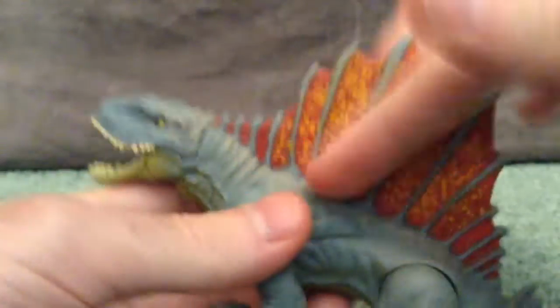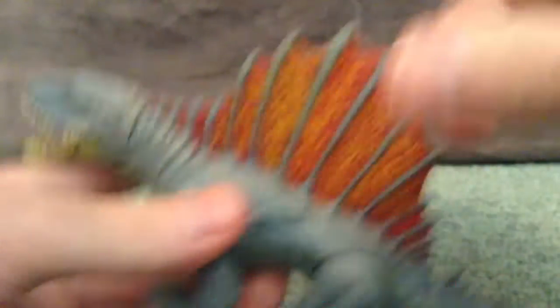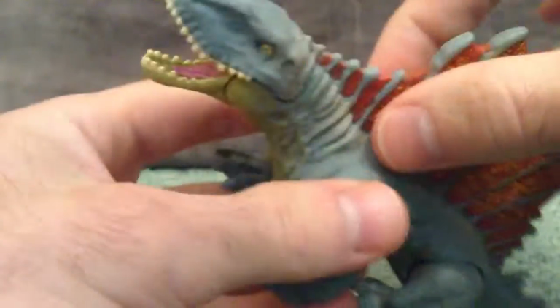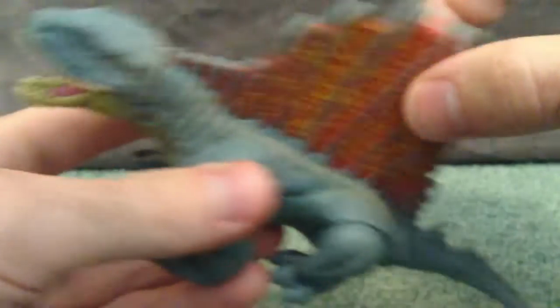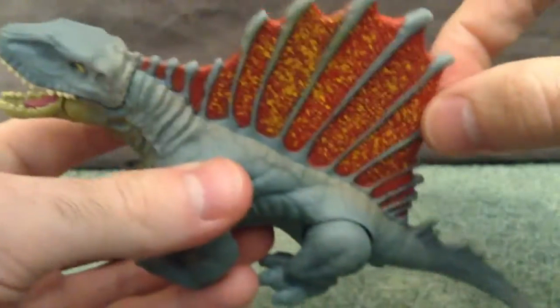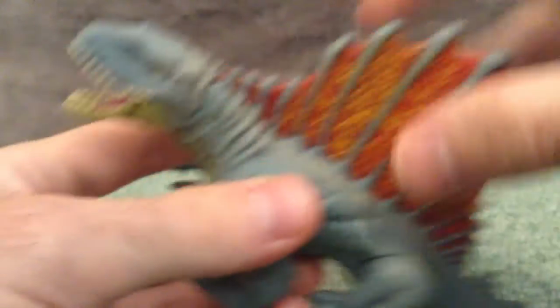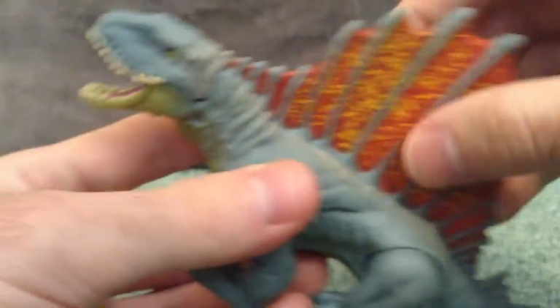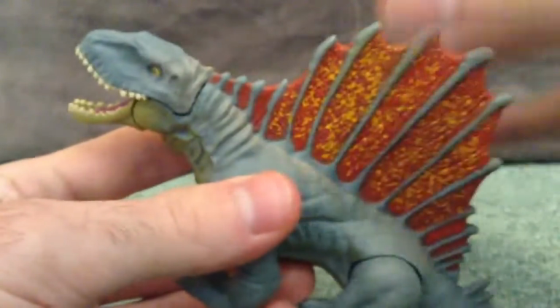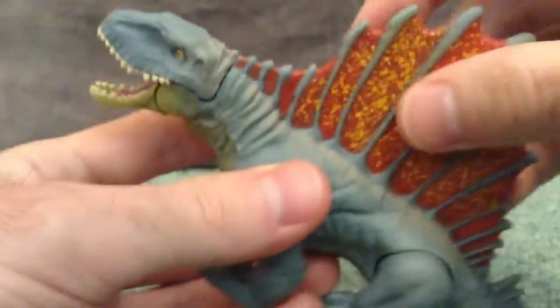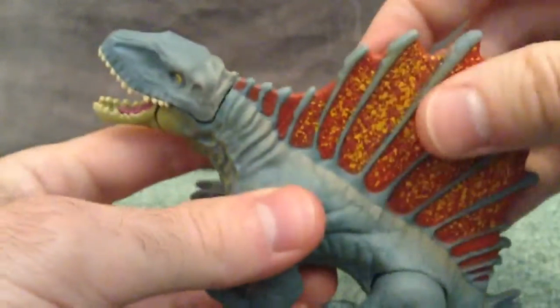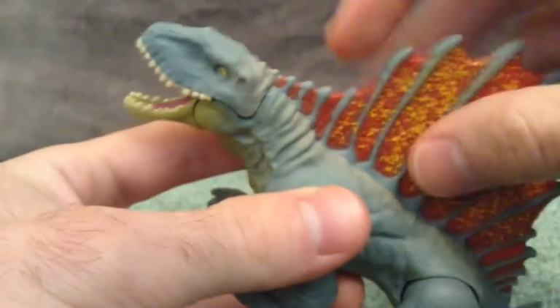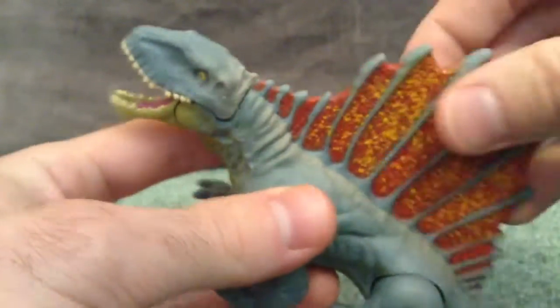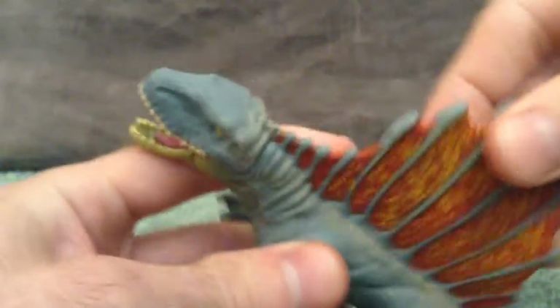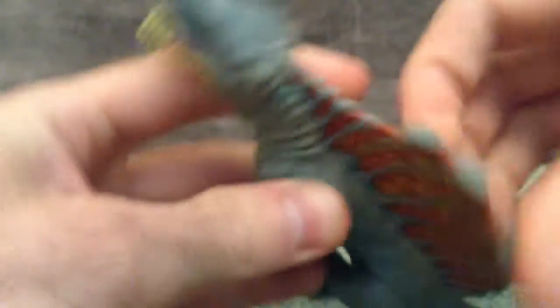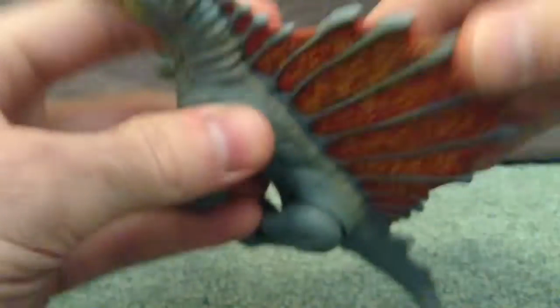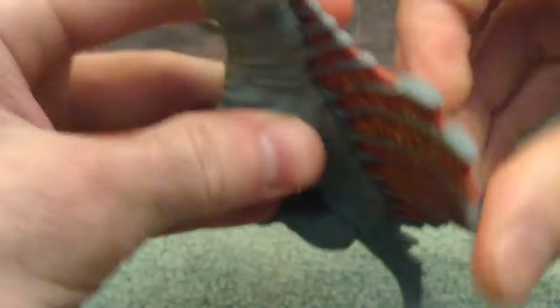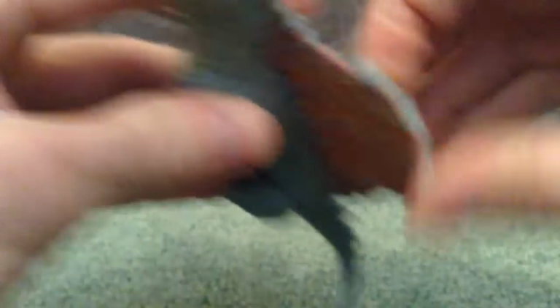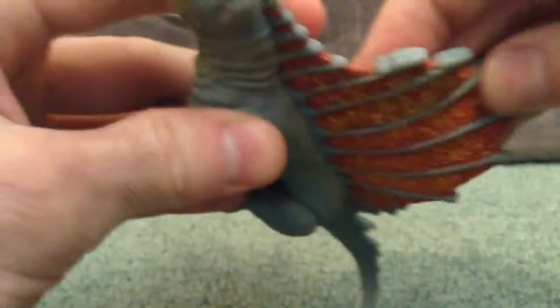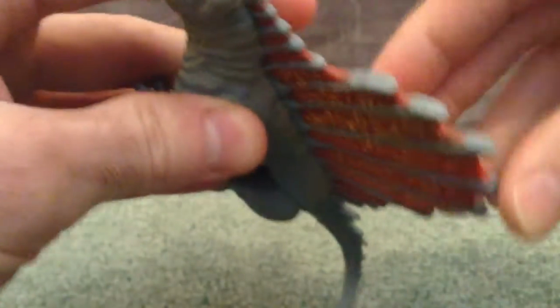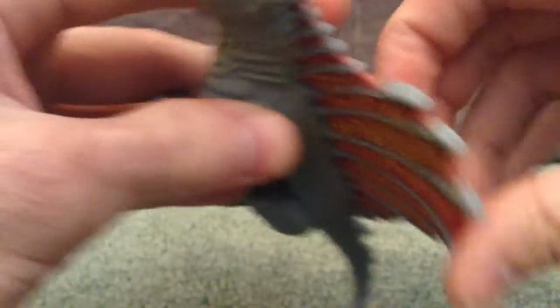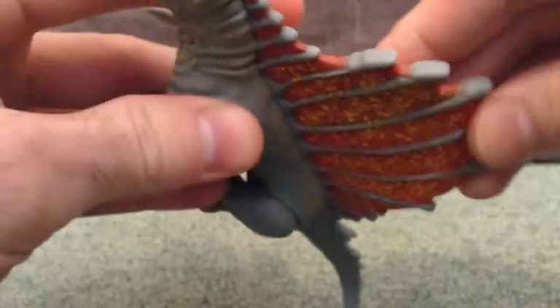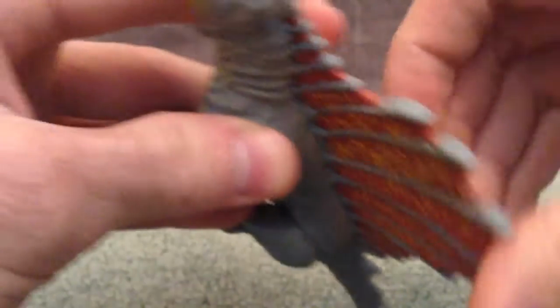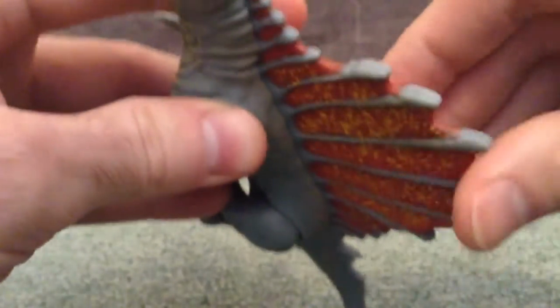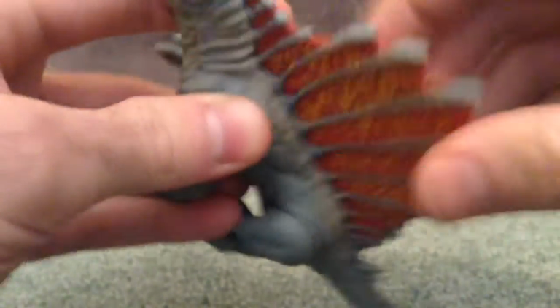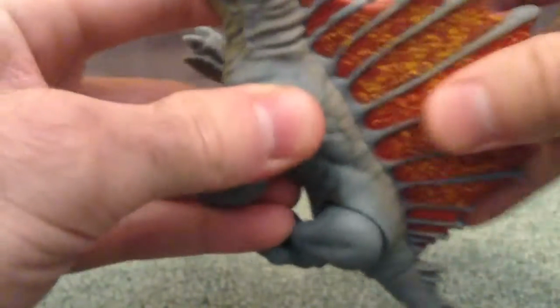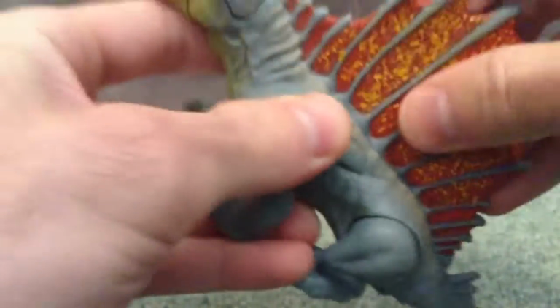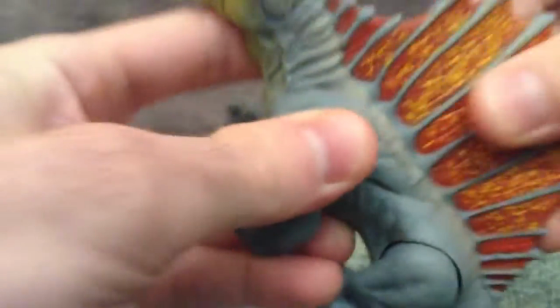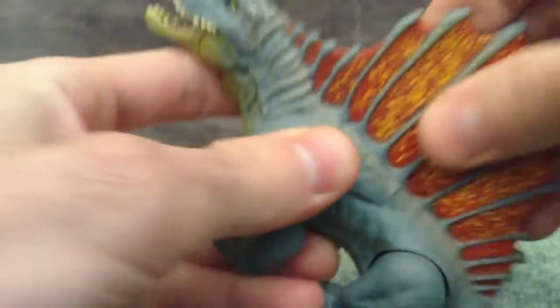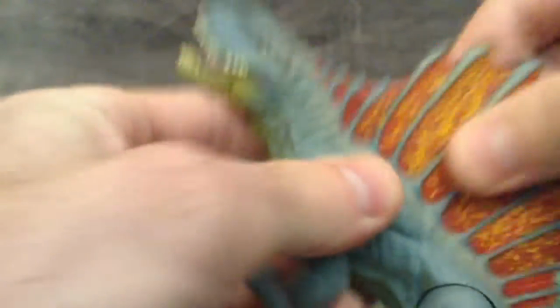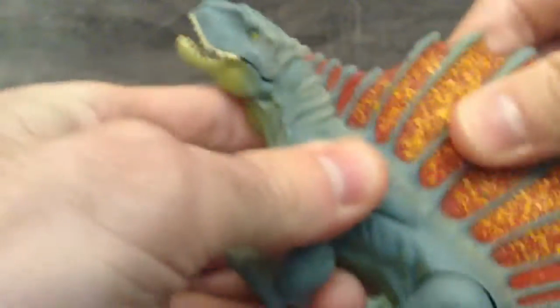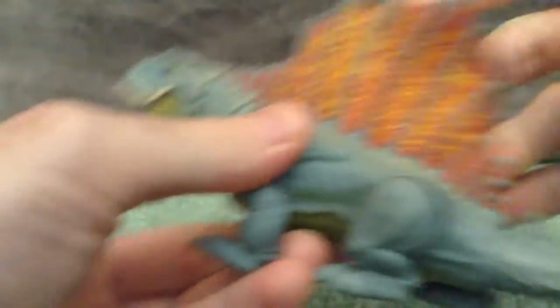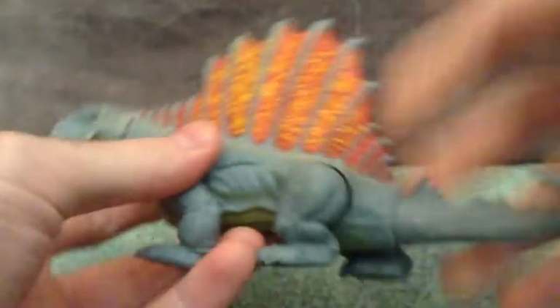The back piece — the sail — is made of a softer plastic so it bends easy, so it's not going to break easily.